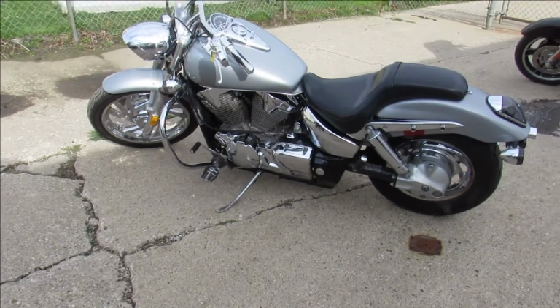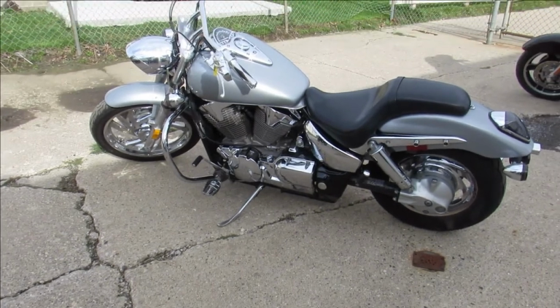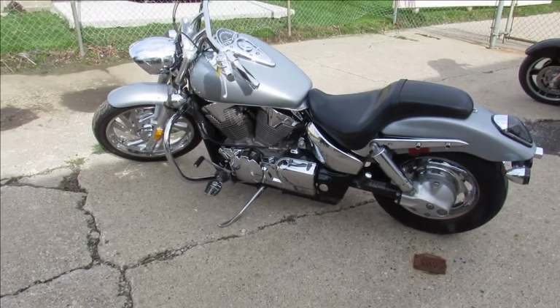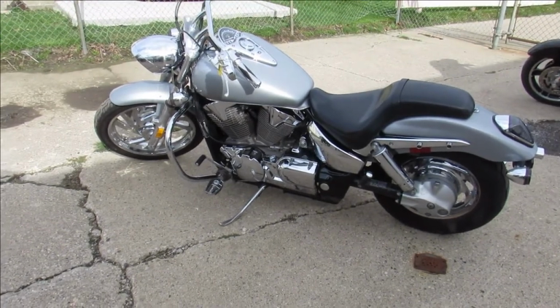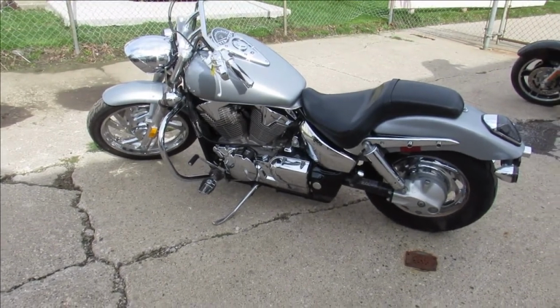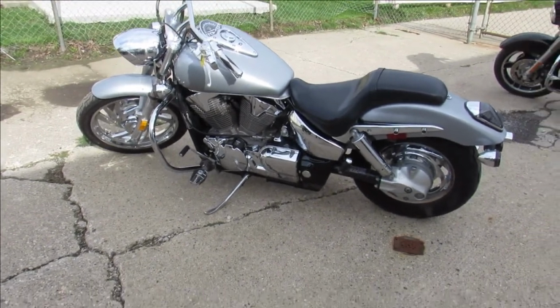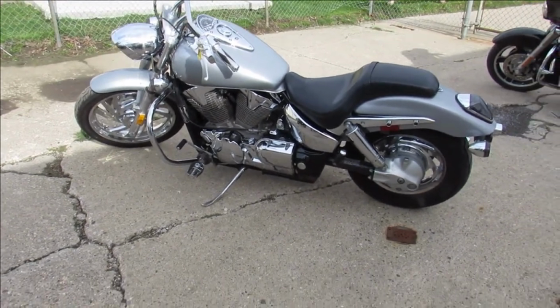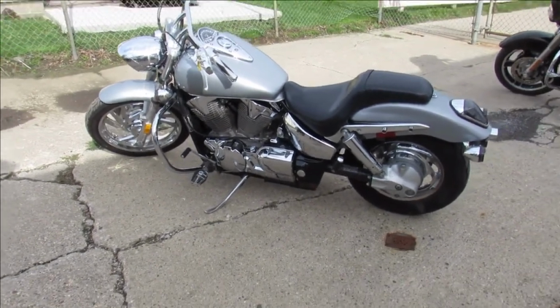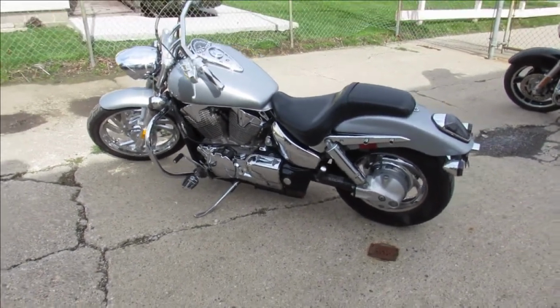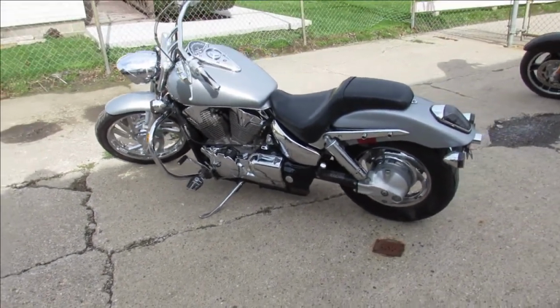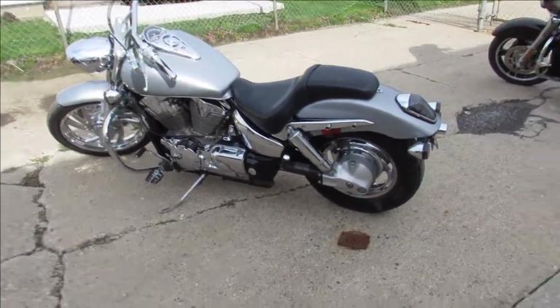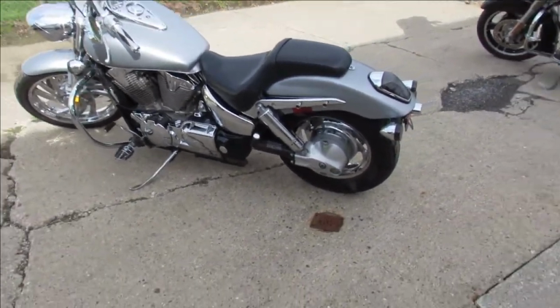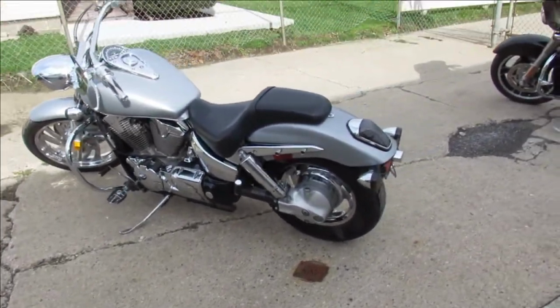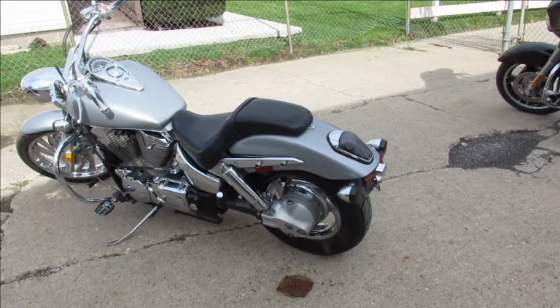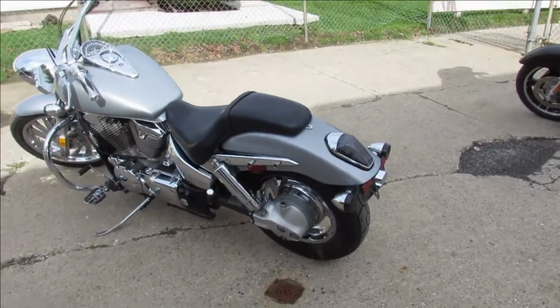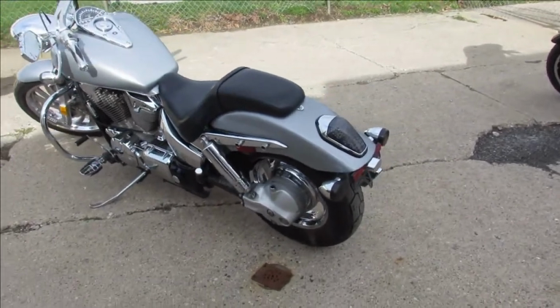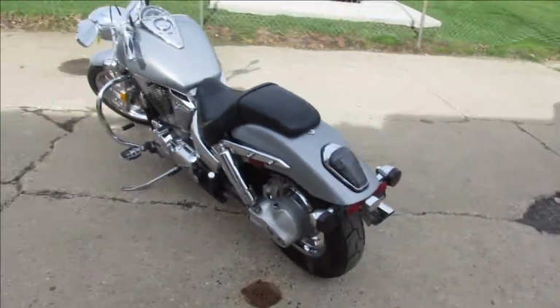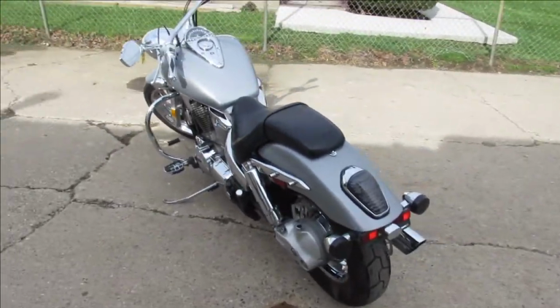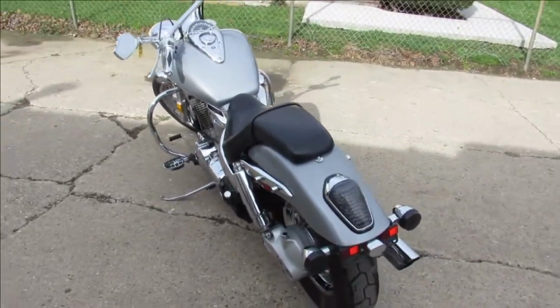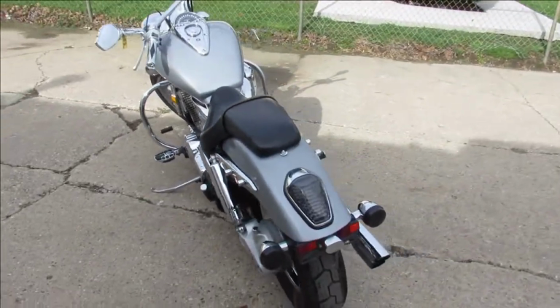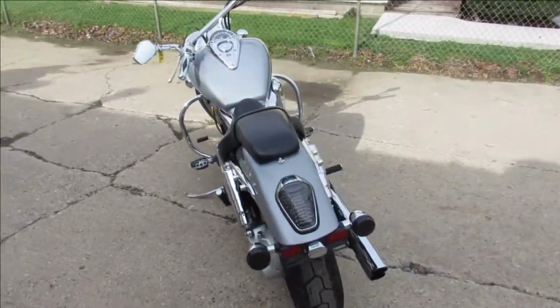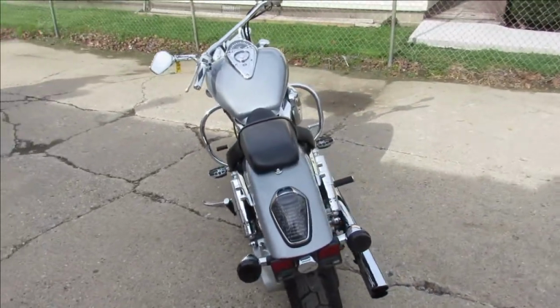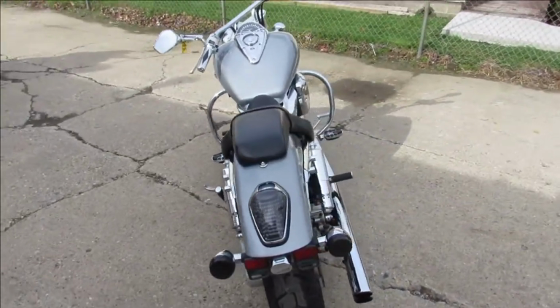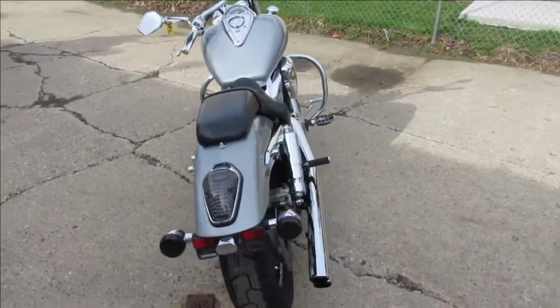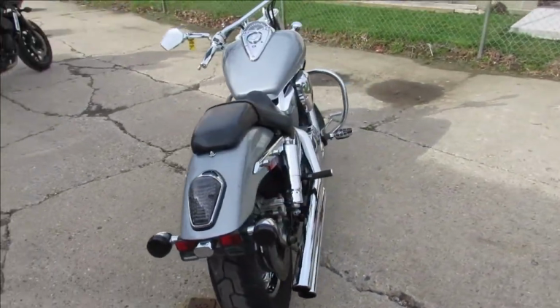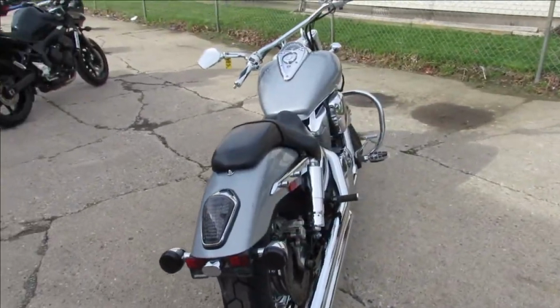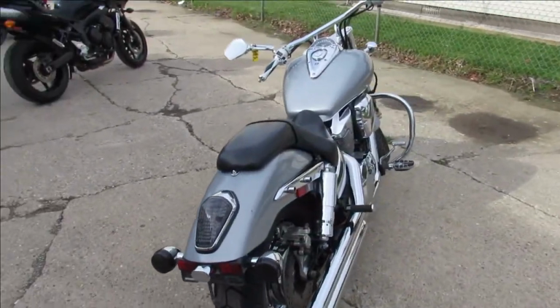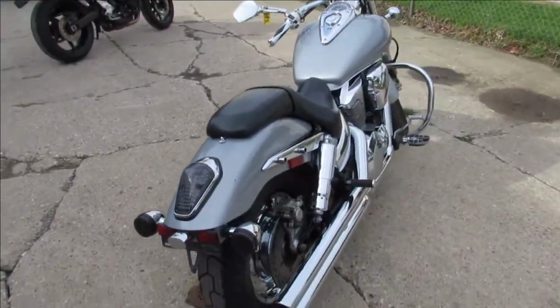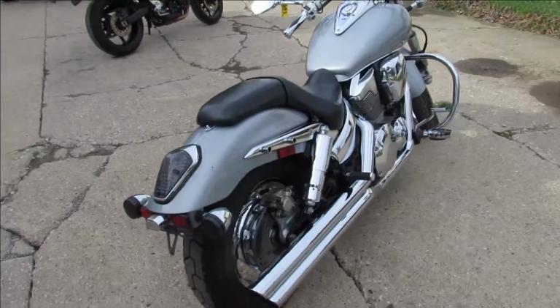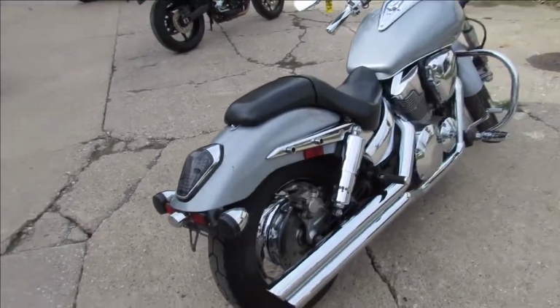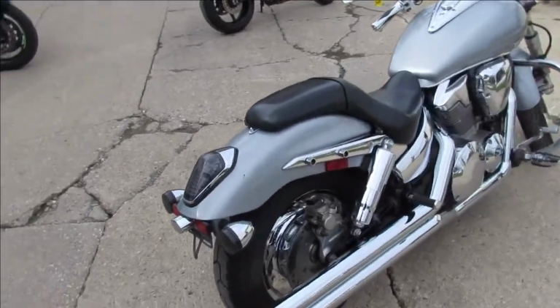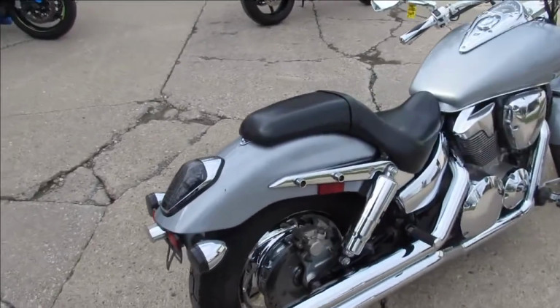Anybody looking for a nice cruiser, we got it here at Approval Power Sports. We've got over 300 used bikes, we've got guaranteed financing. We're getting through these videos as quick as we can — we know it's riding season, so we're getting them up so you guys can get them.